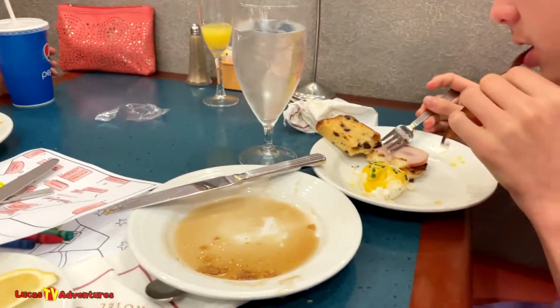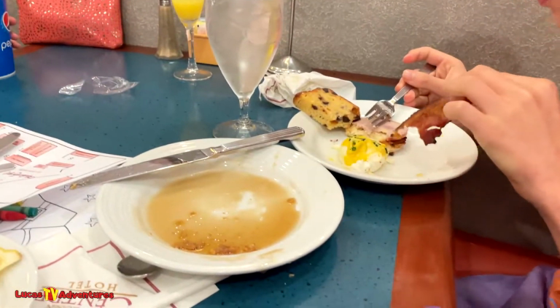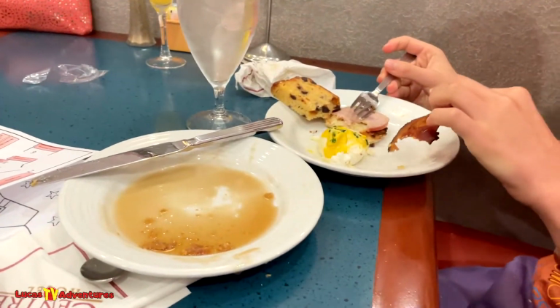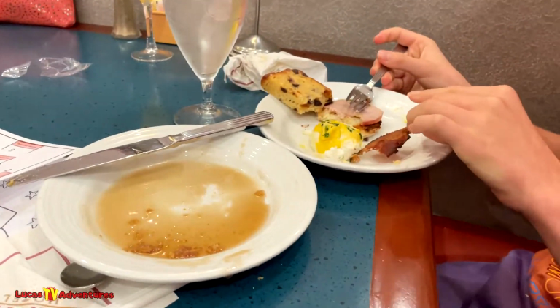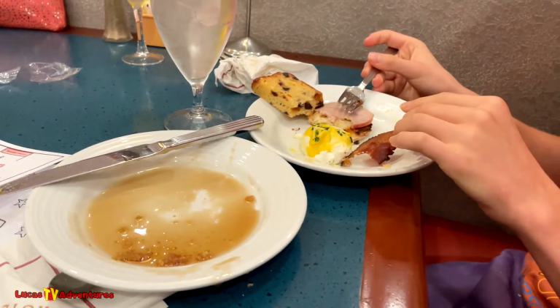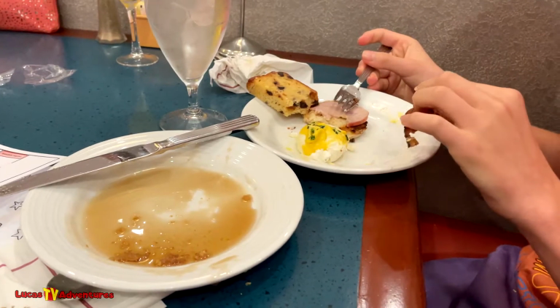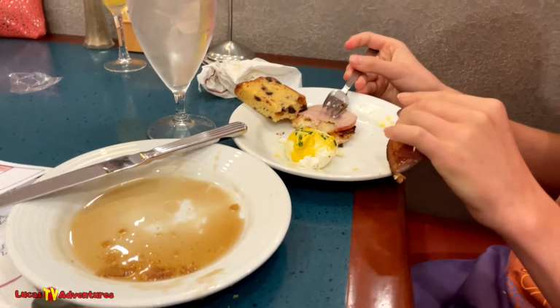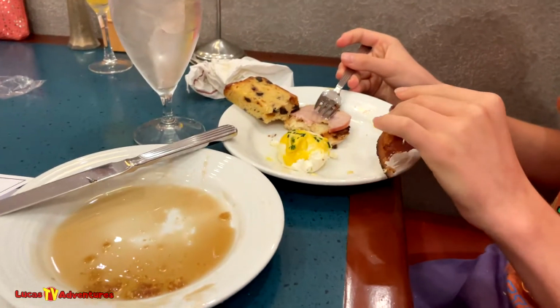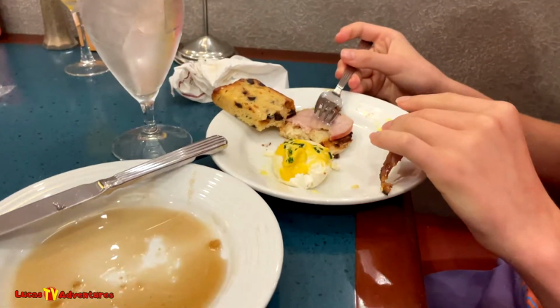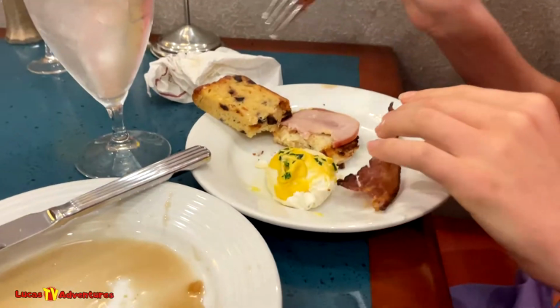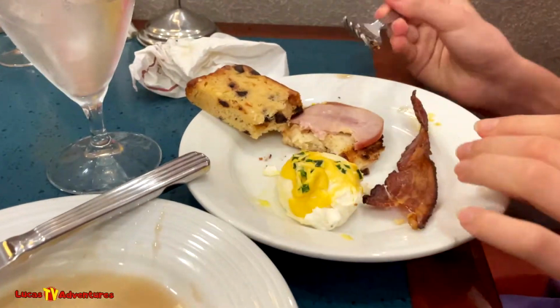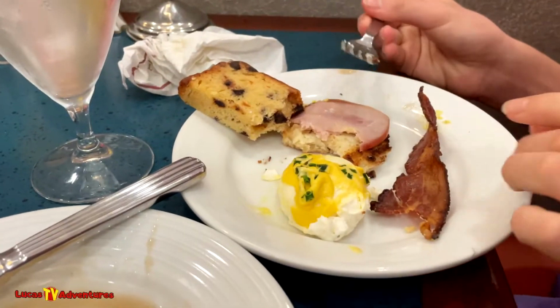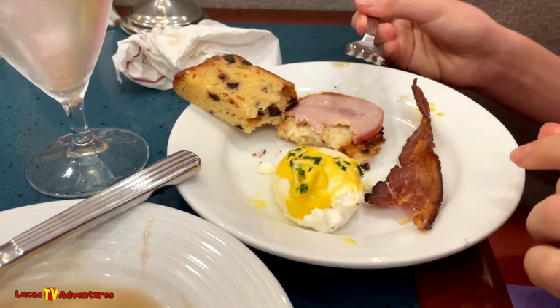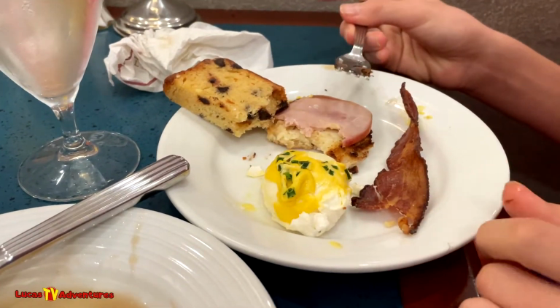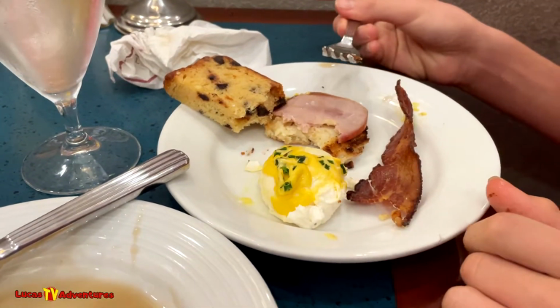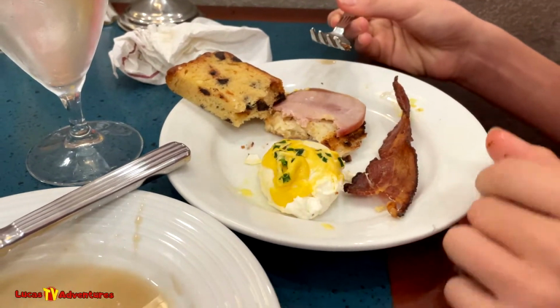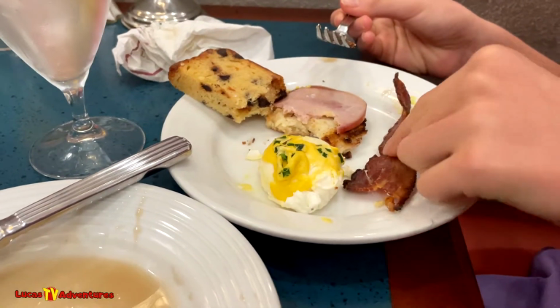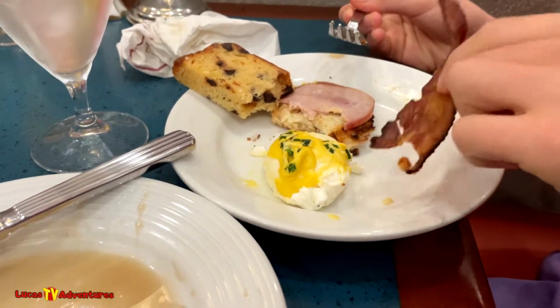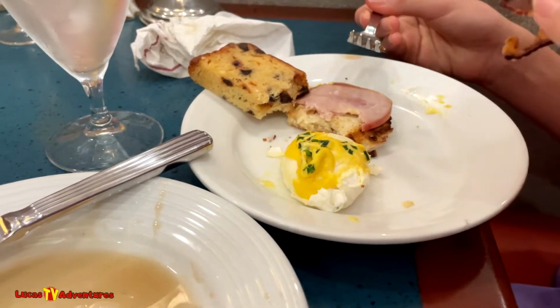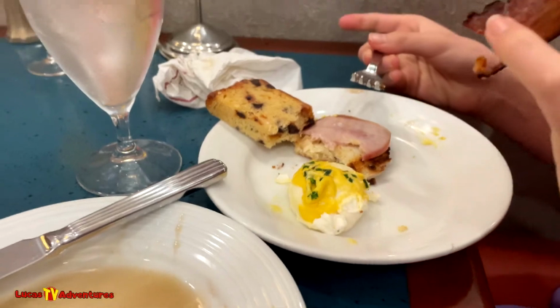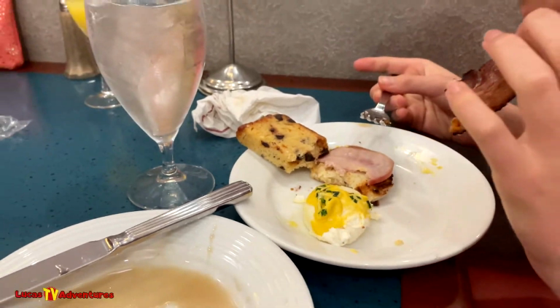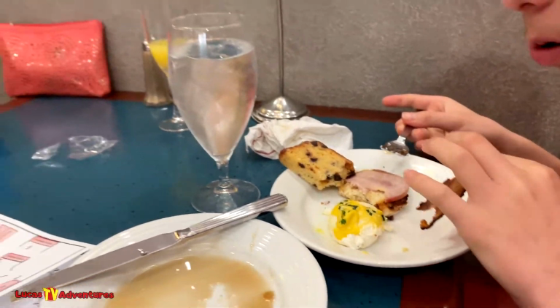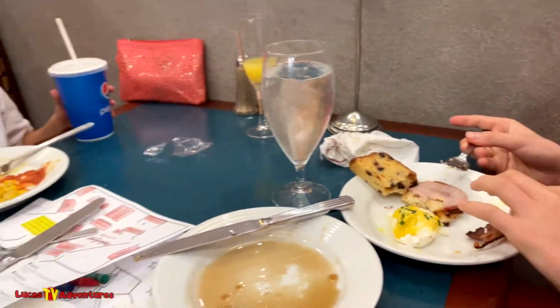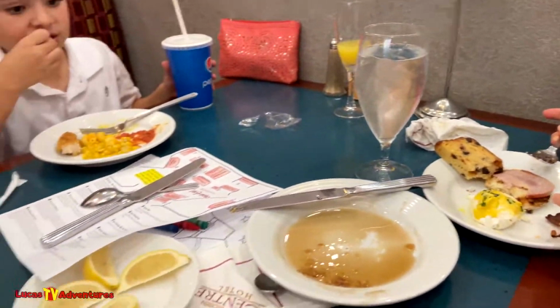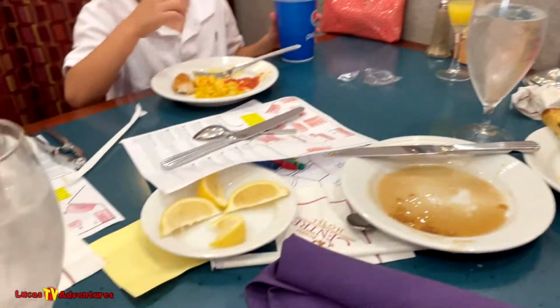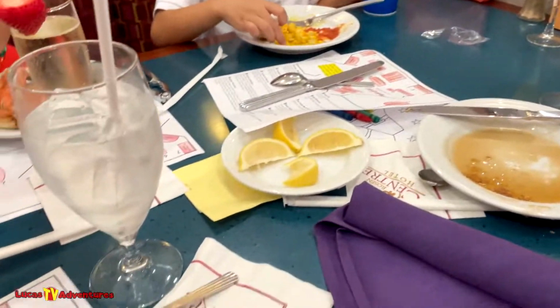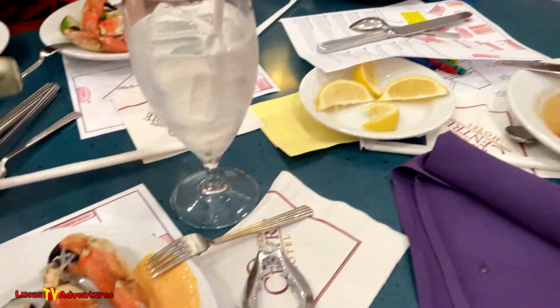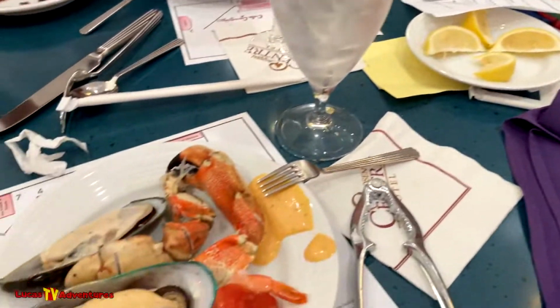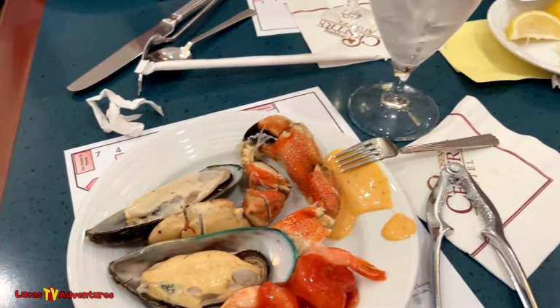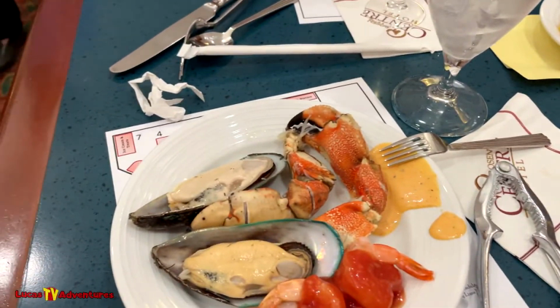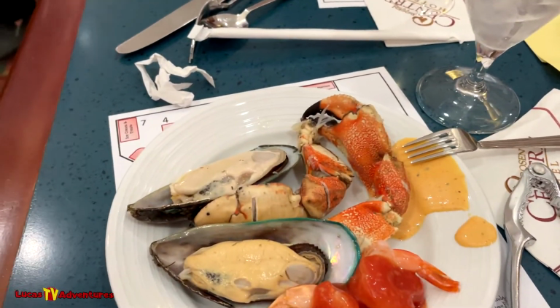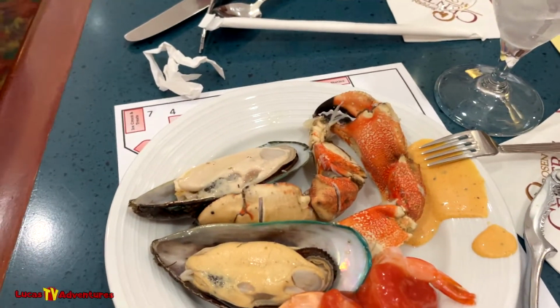Brent, you already dug in pretty good — you had a pancake already. Yeah, I went to the breakfast section. Eggs Benedict and bacon. First round — let's dig in!